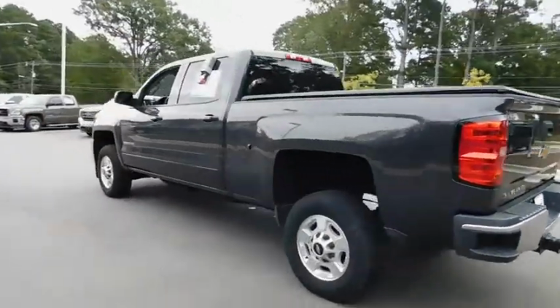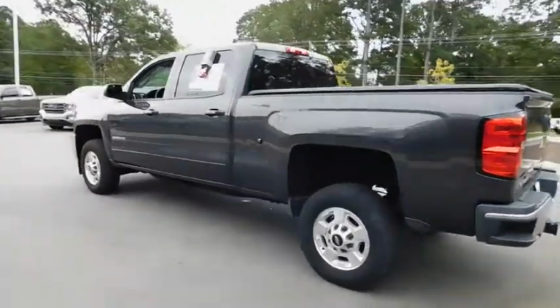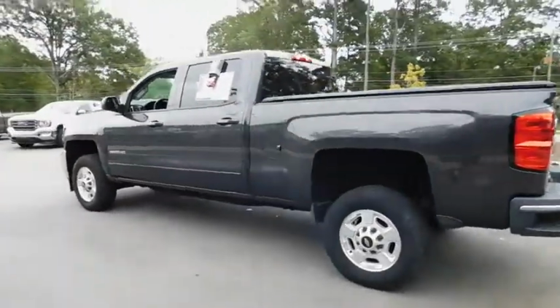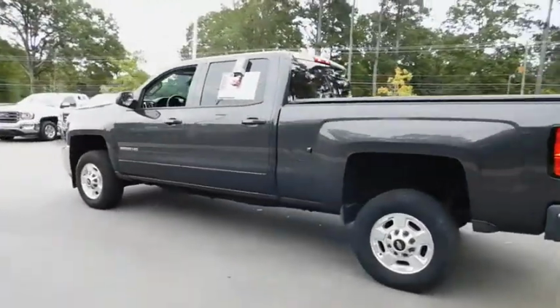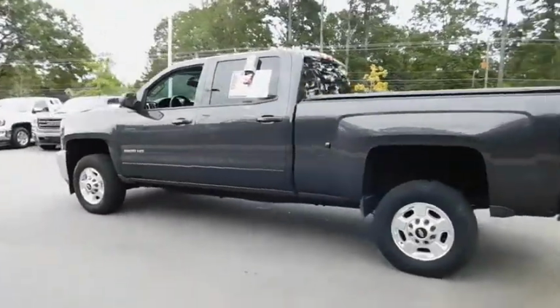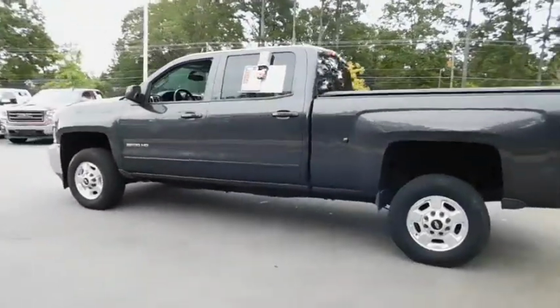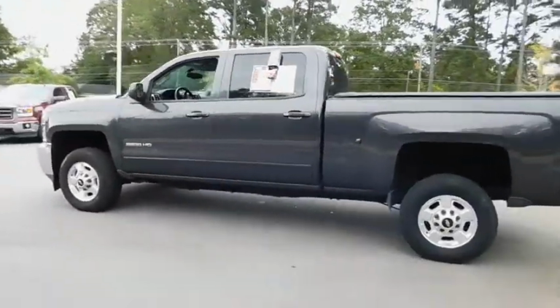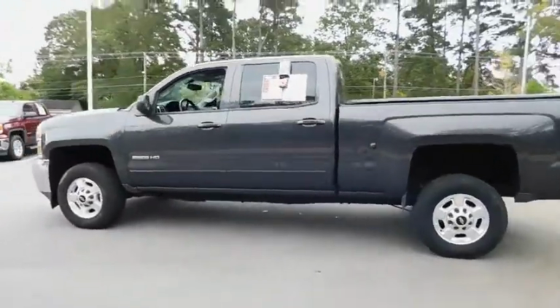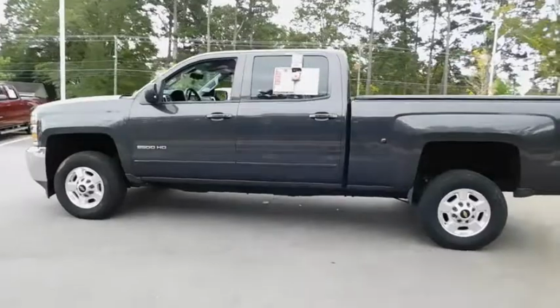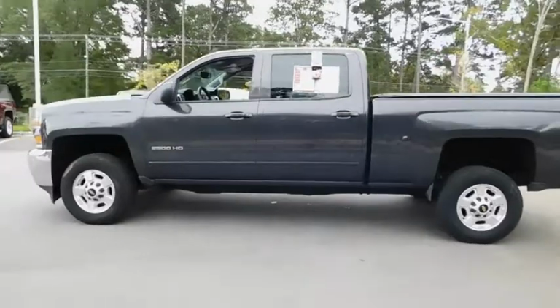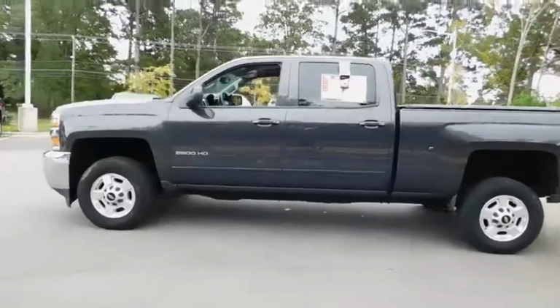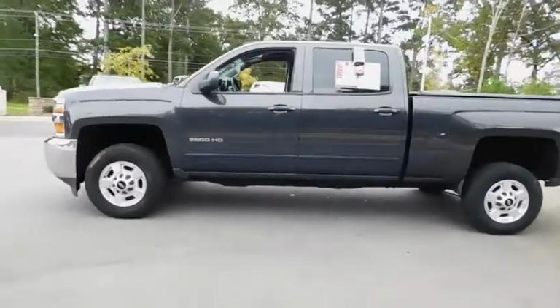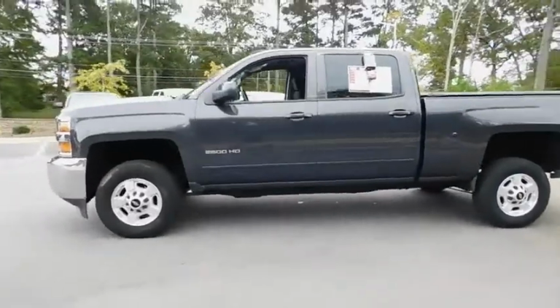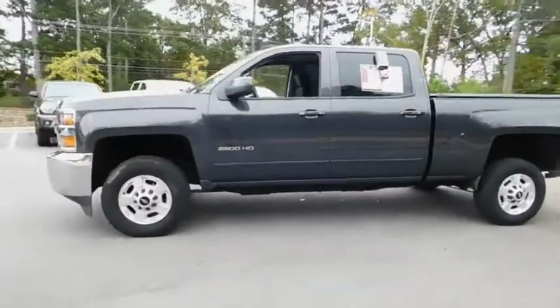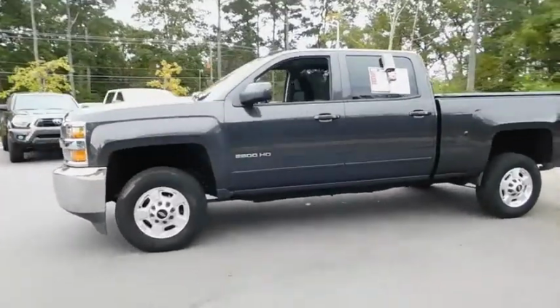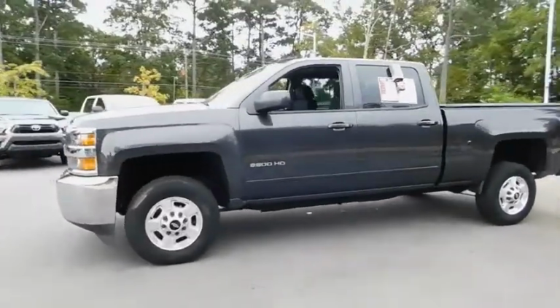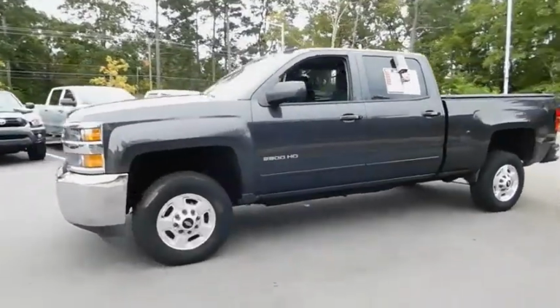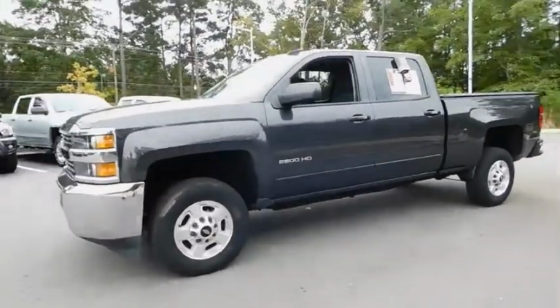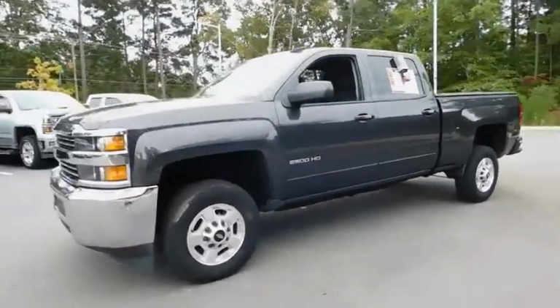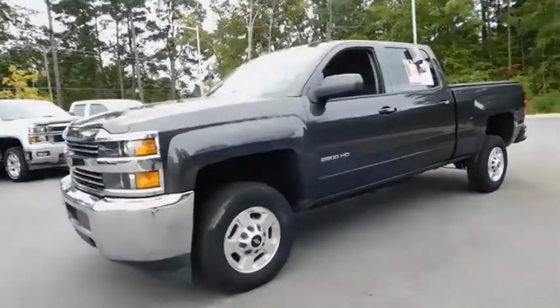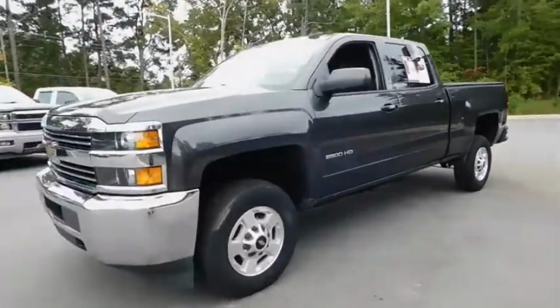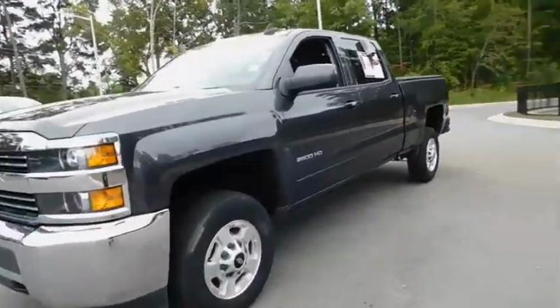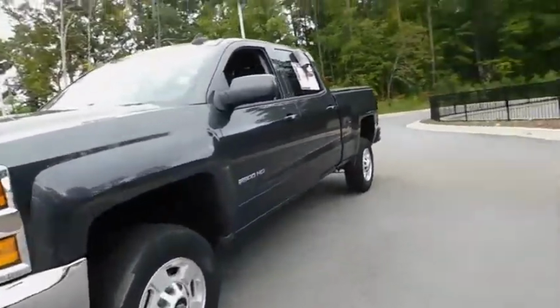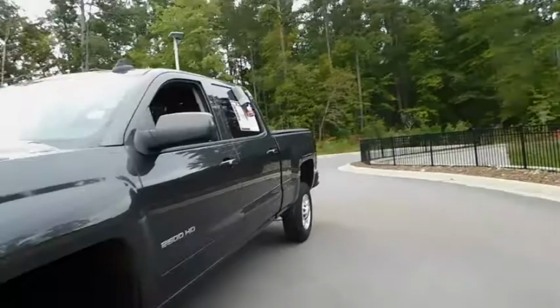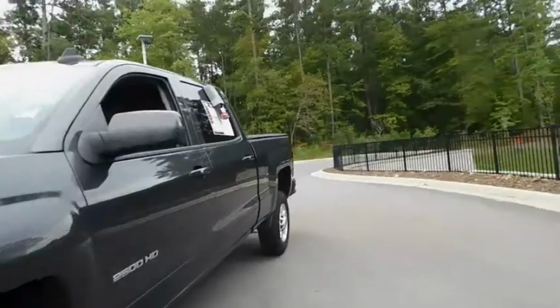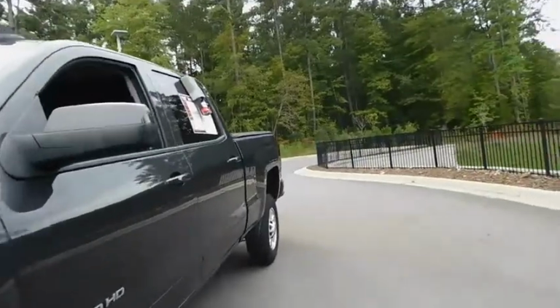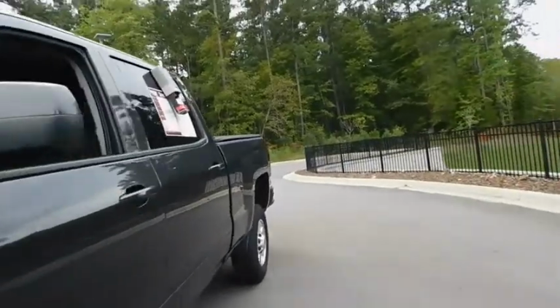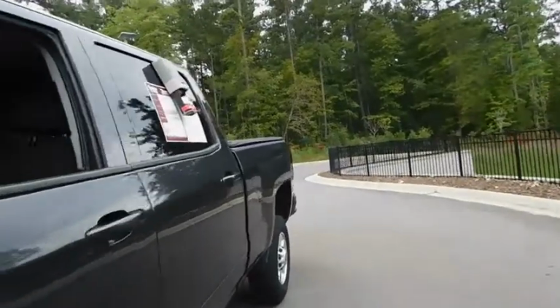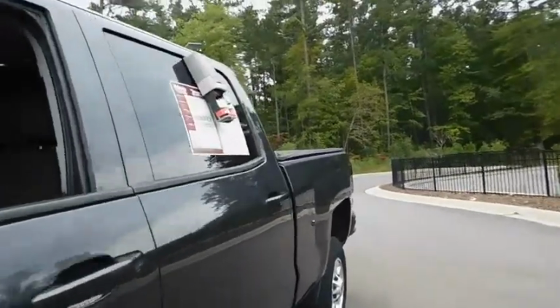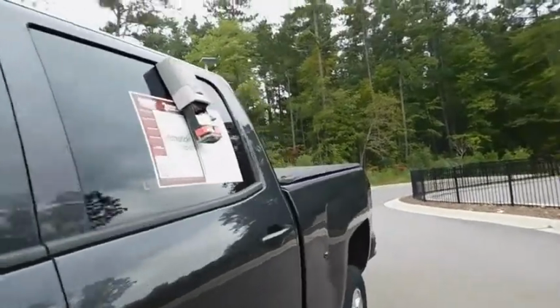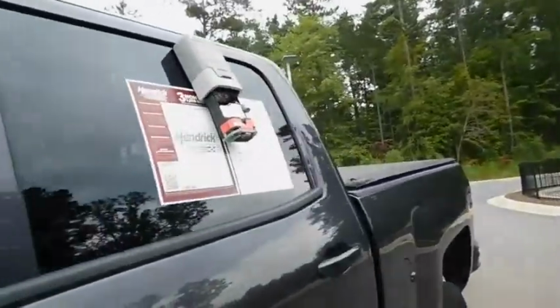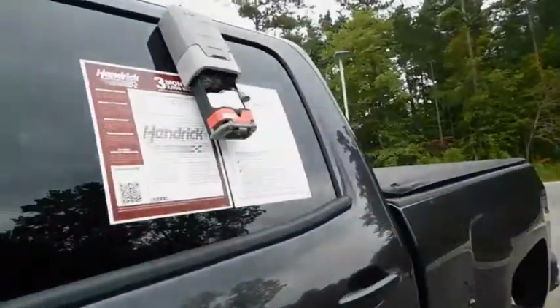Keyless entry, leather-wrapped steering wheel, adjustable steering wheel, driver lumbar, front floor mats, cruise control, aluminum wheels, four-wheel disc brakes, ABS four-wheel.